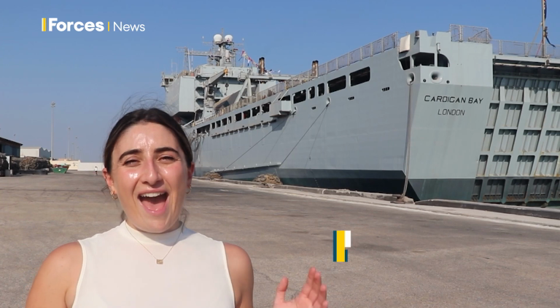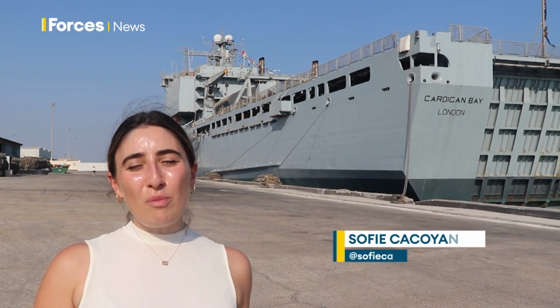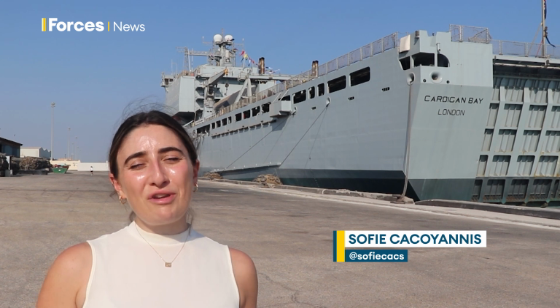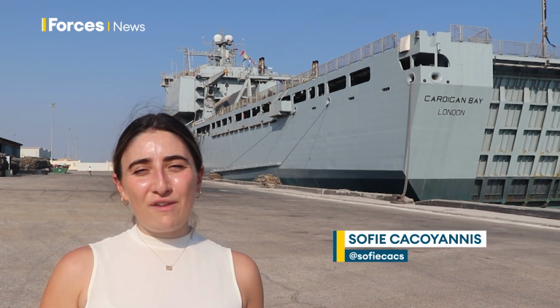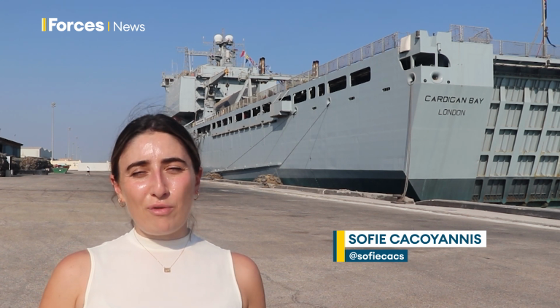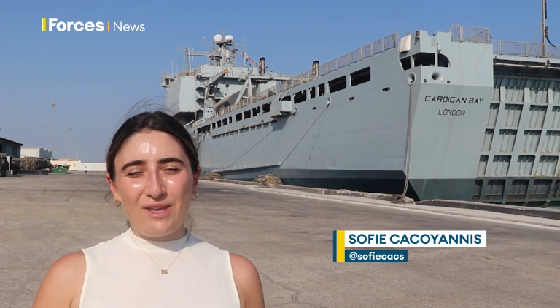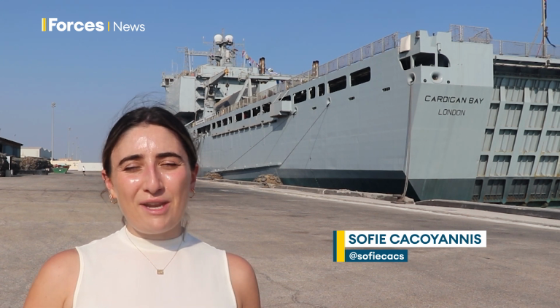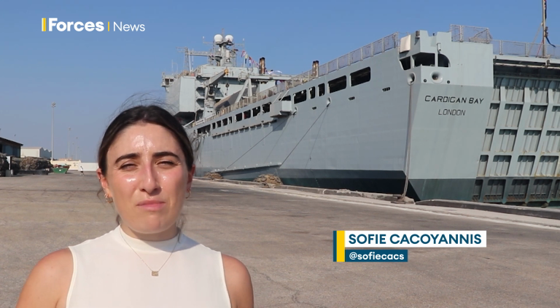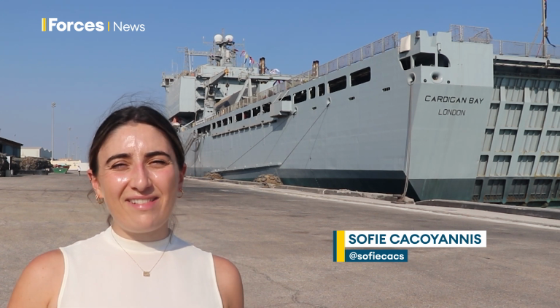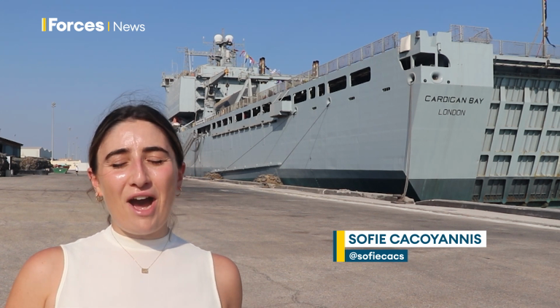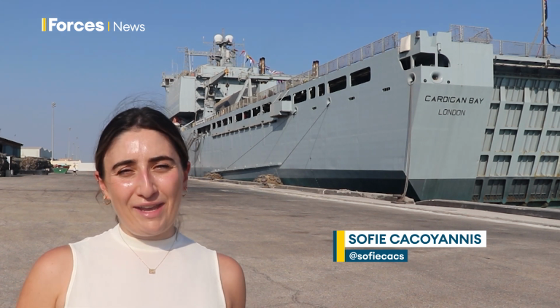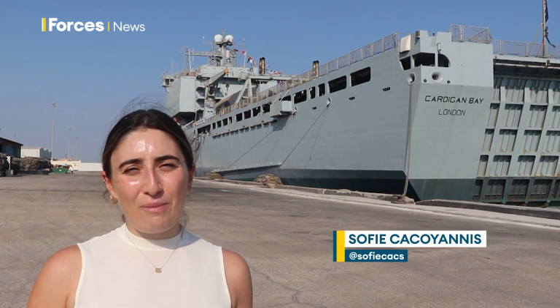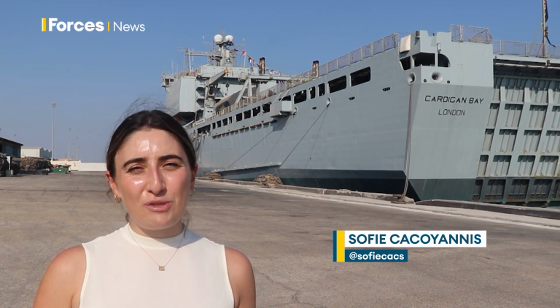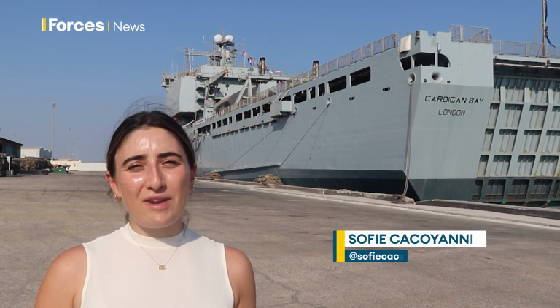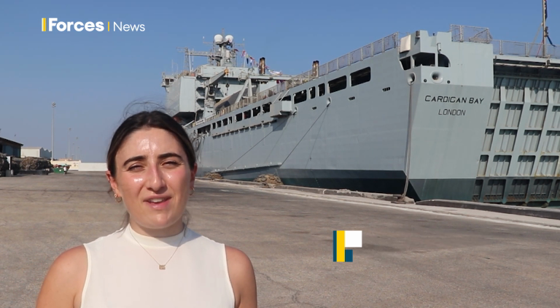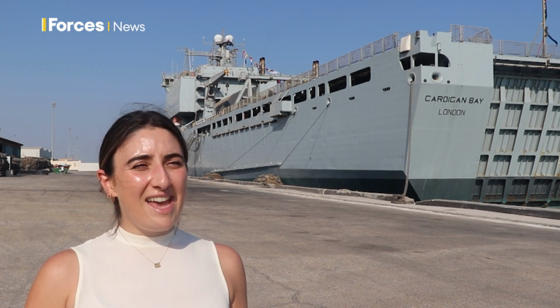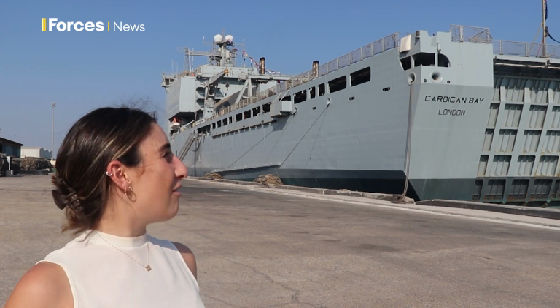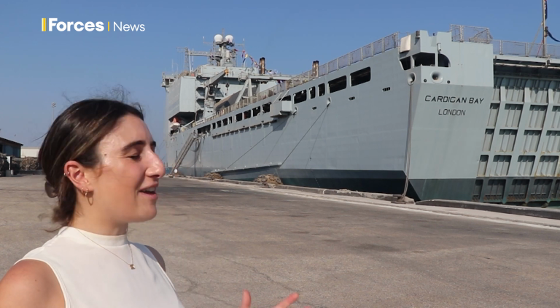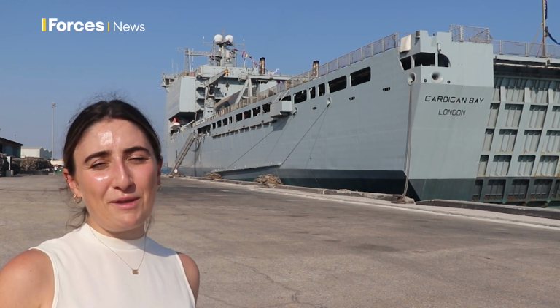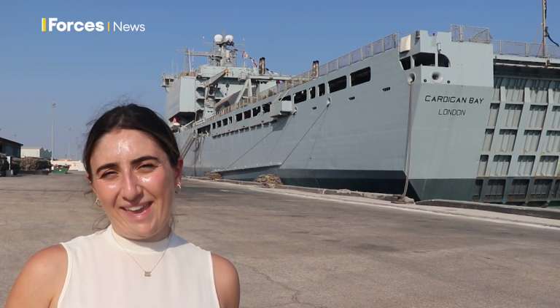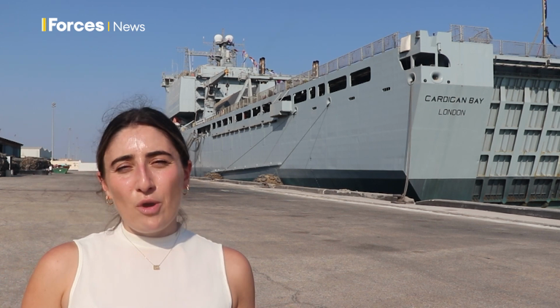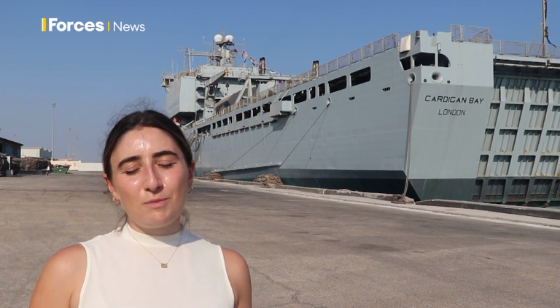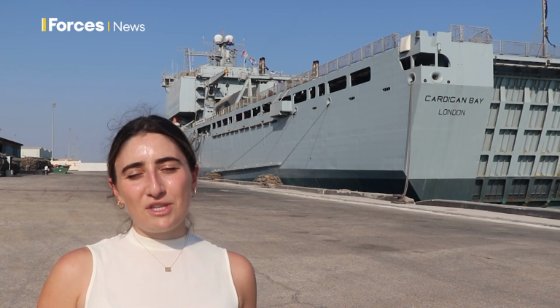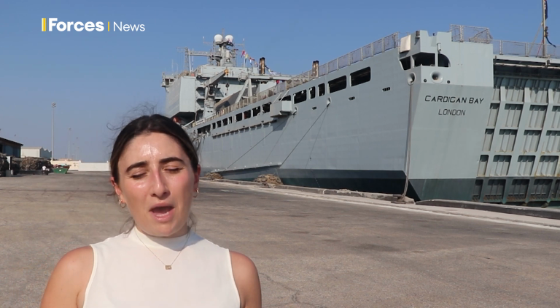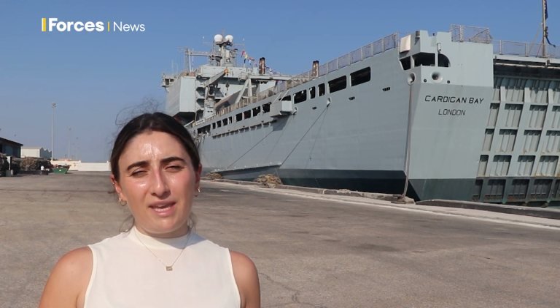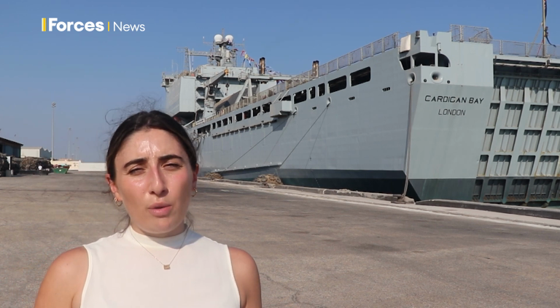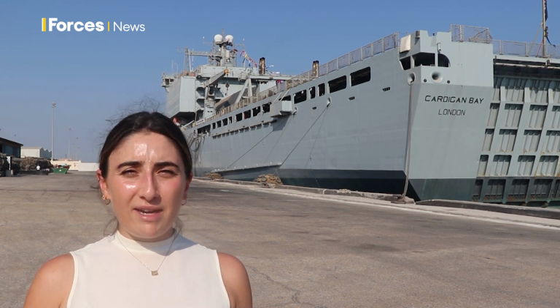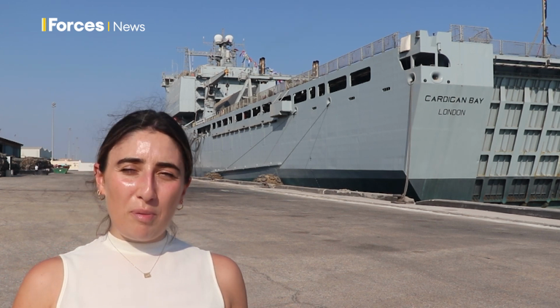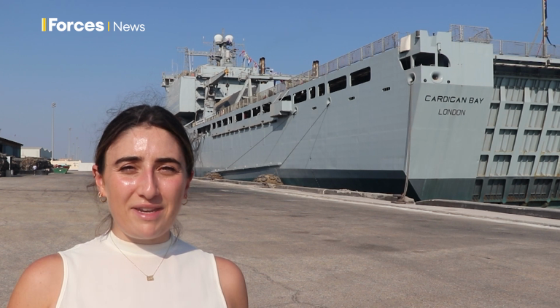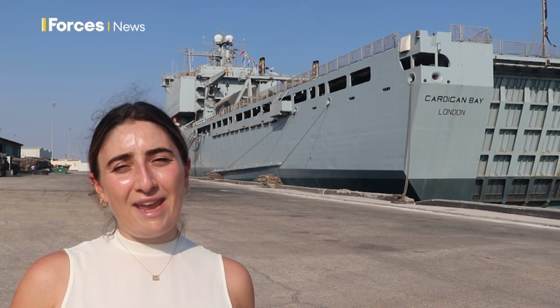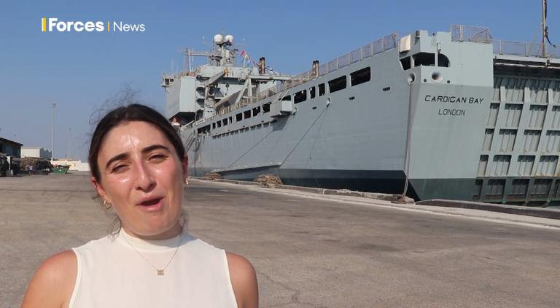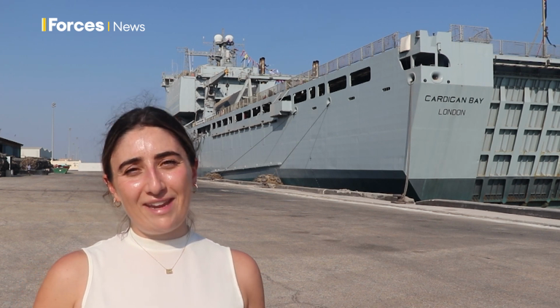As Commodore-in-Chief of the Royal Fleet Auxiliary, morale is high following the Duke of Edinburgh's visit to RFA Cardigan Bay, where he spoke to the ship's company, who are currently on deployment here in Bahrain.